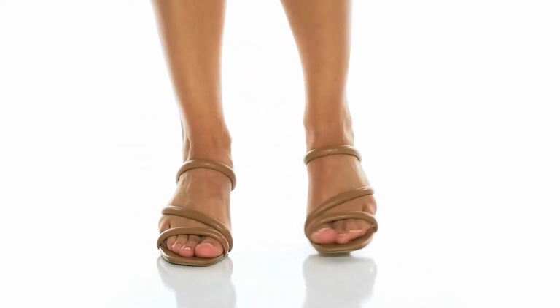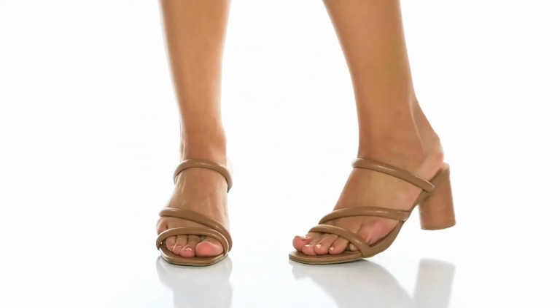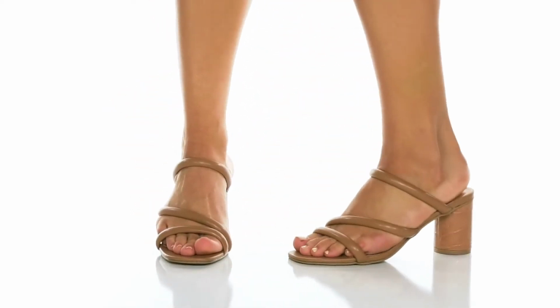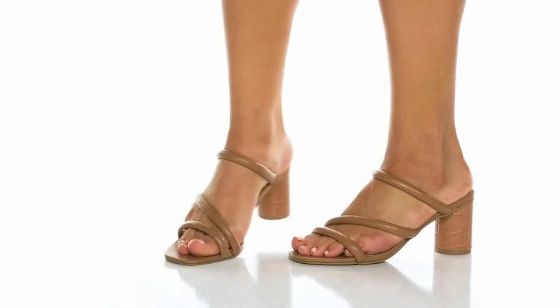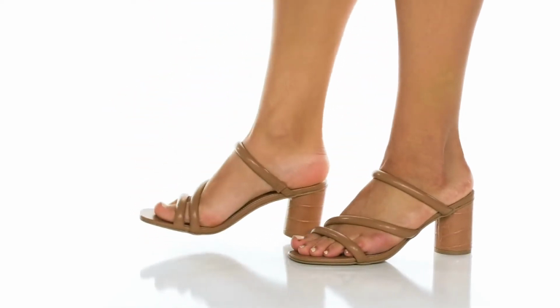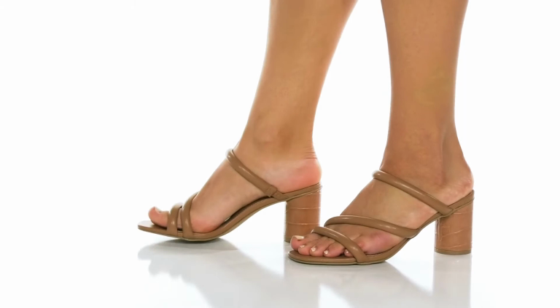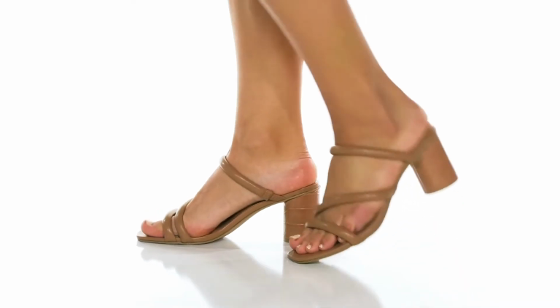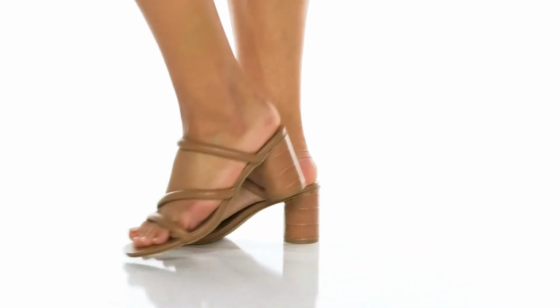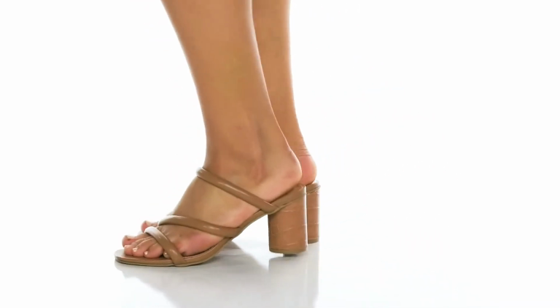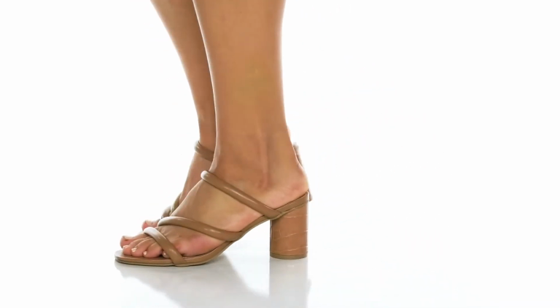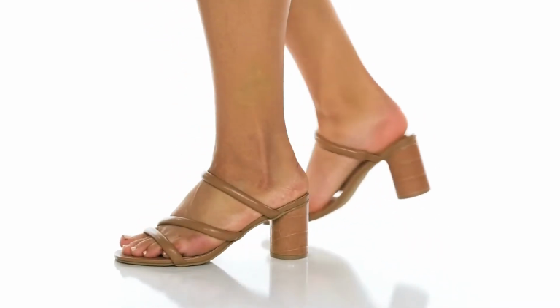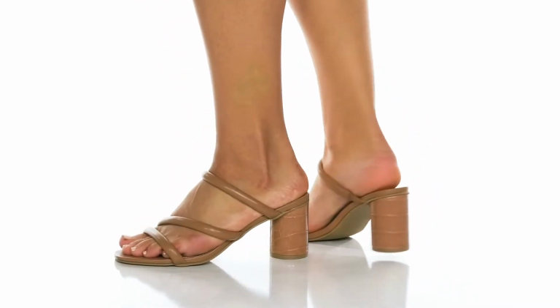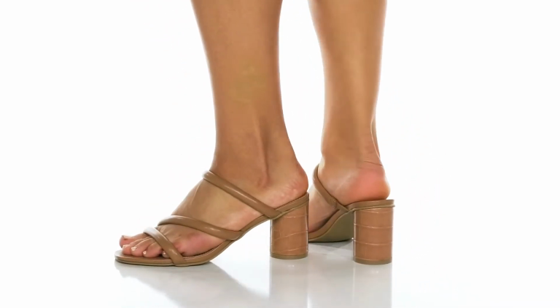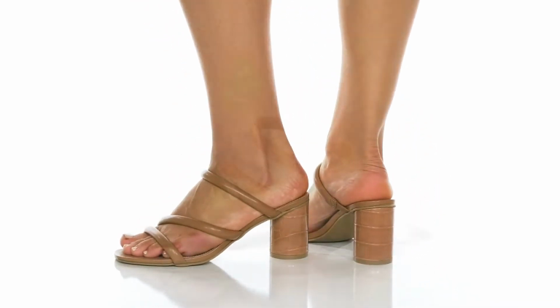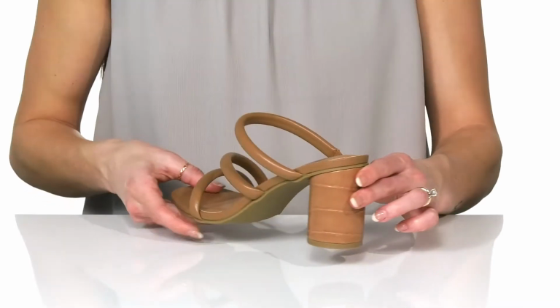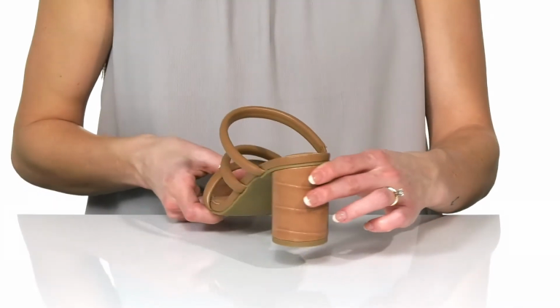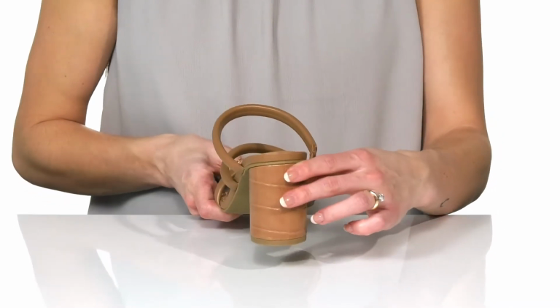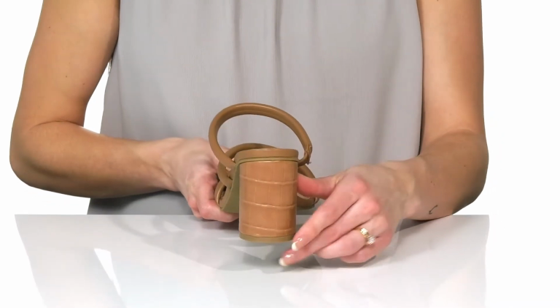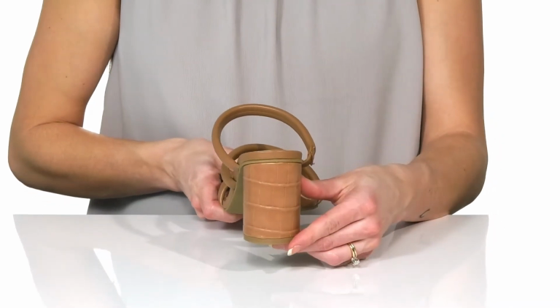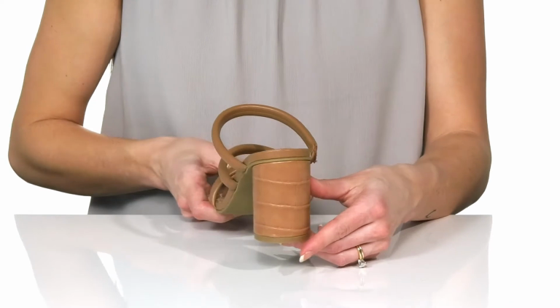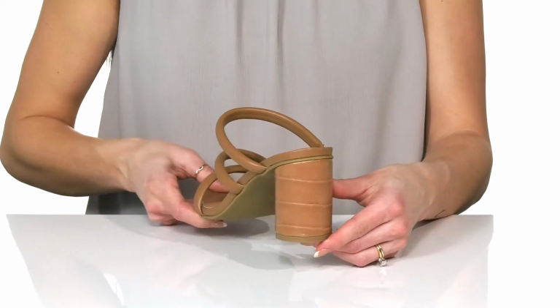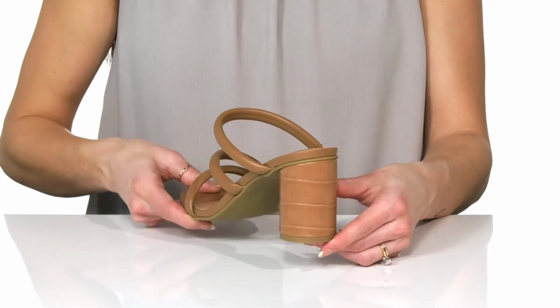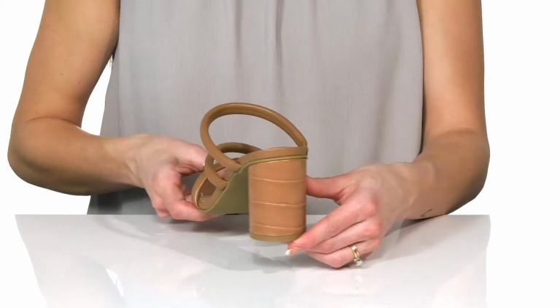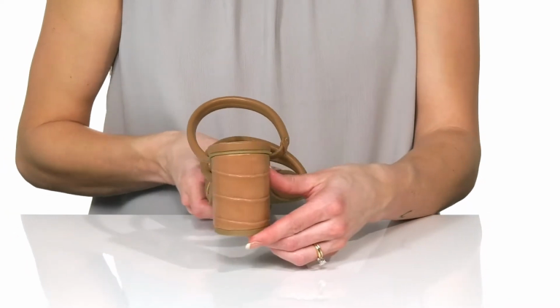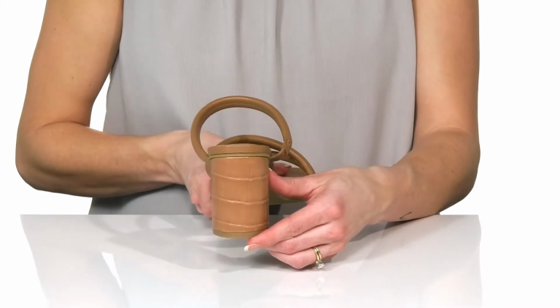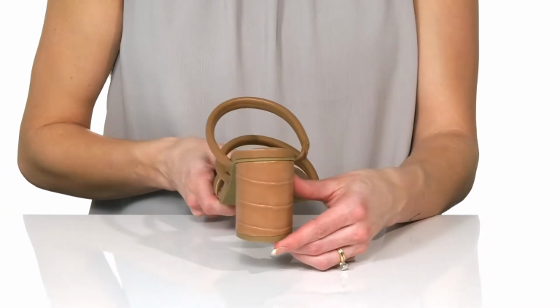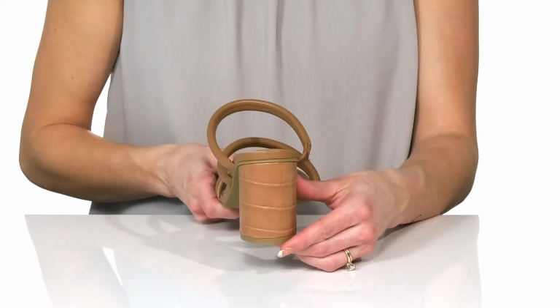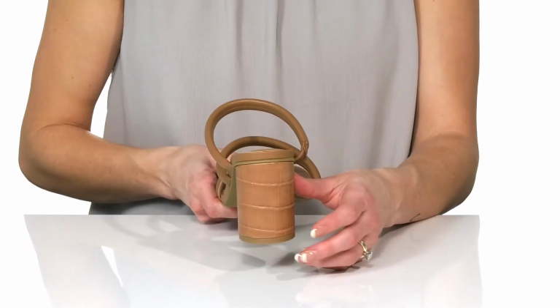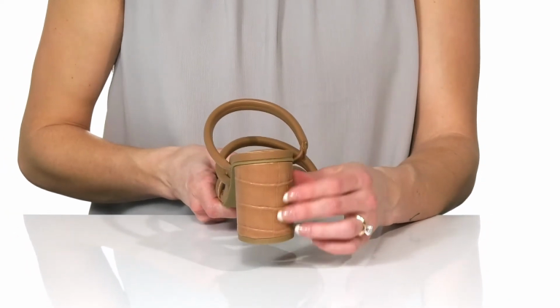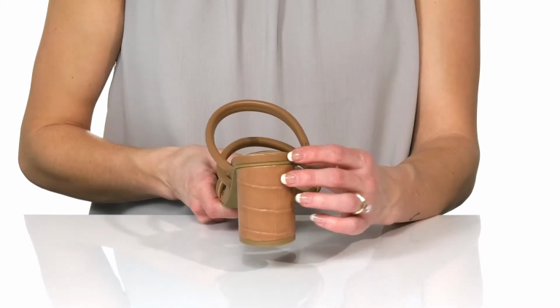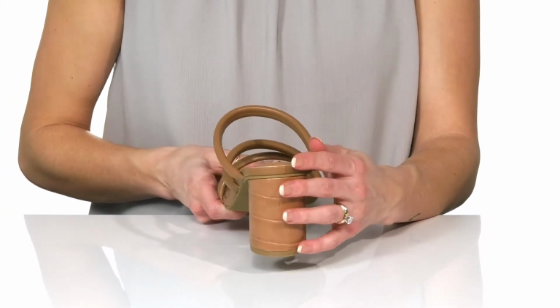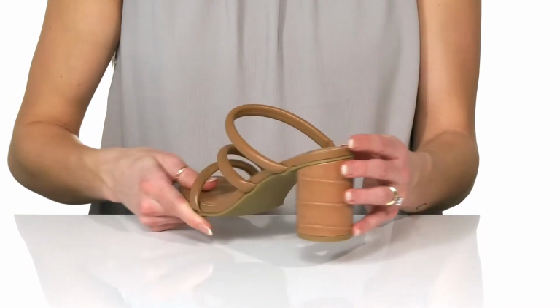Look amazing wearing these super cute heels out to dinner with friends. I am loving this circular-shaped heel with a croc print at the back that'll boost you up almost 3 inches in height.